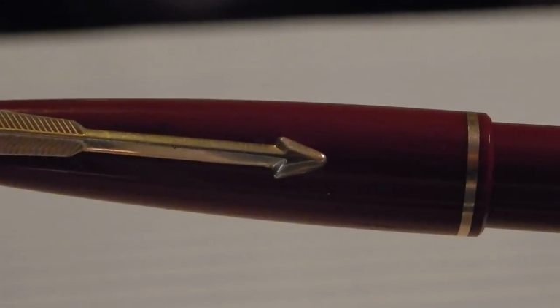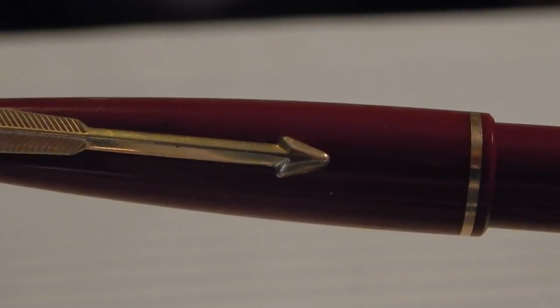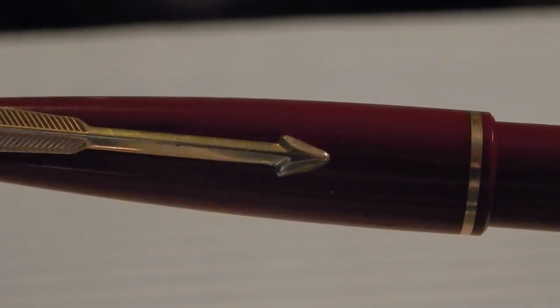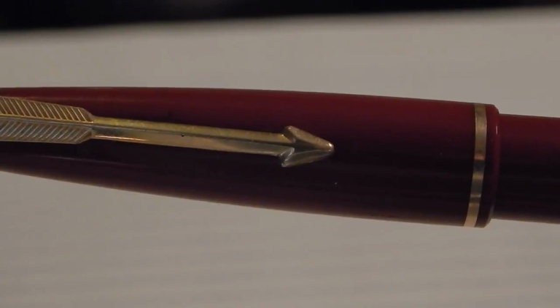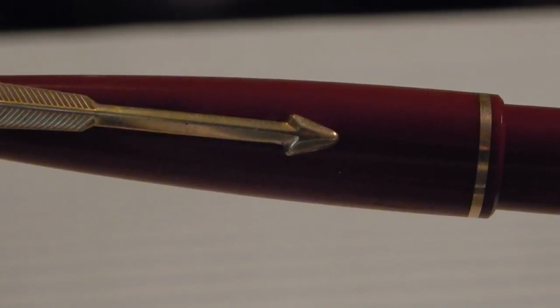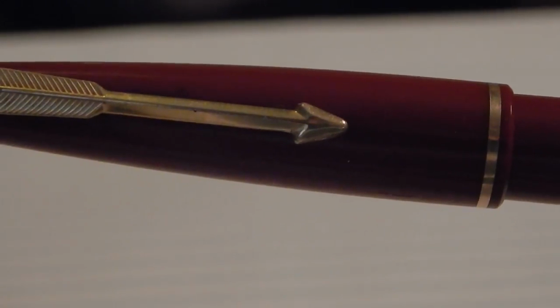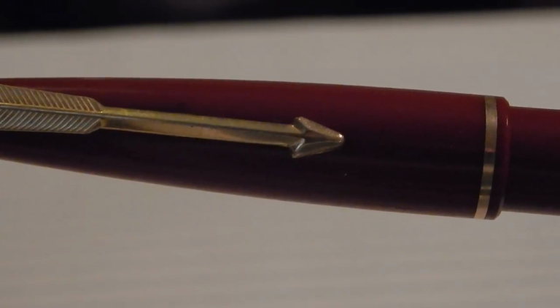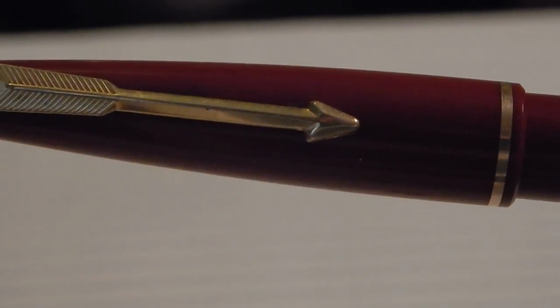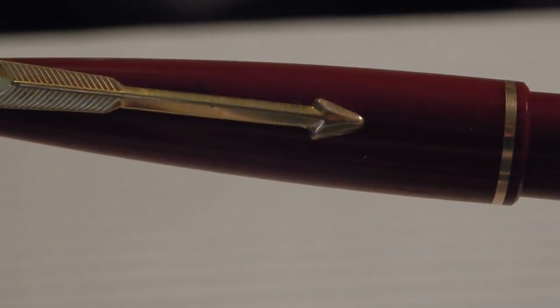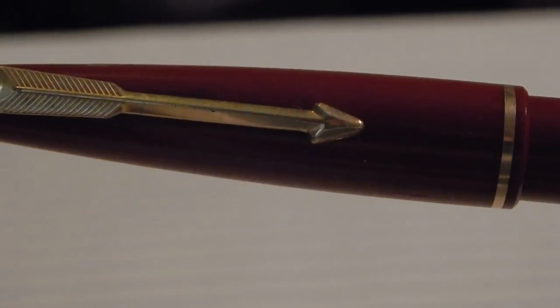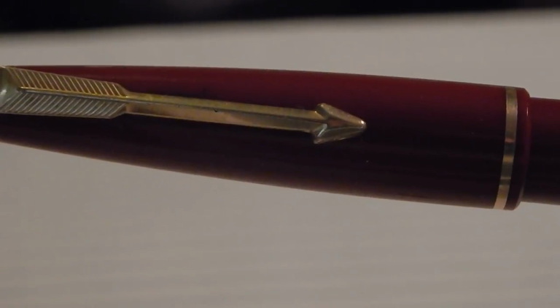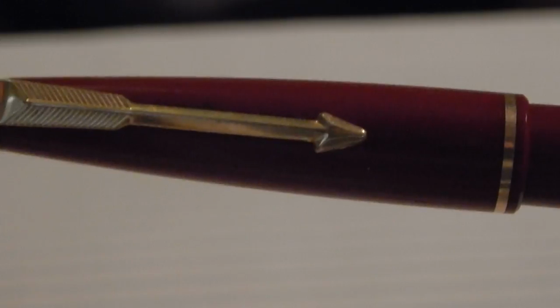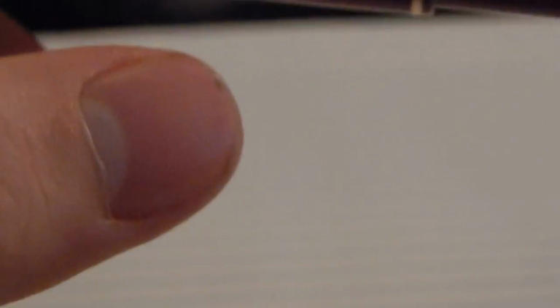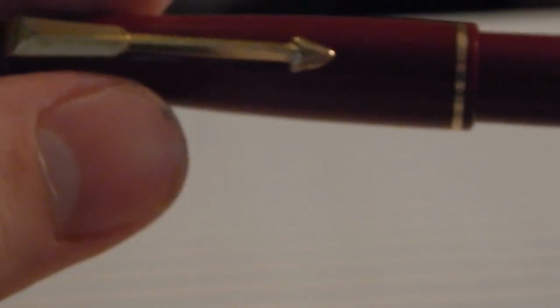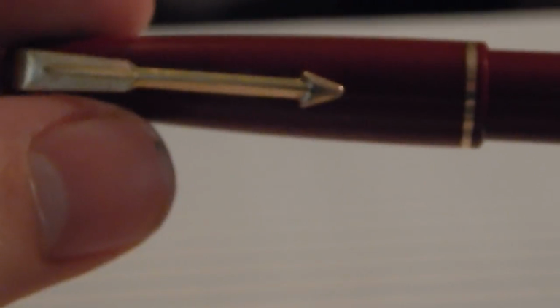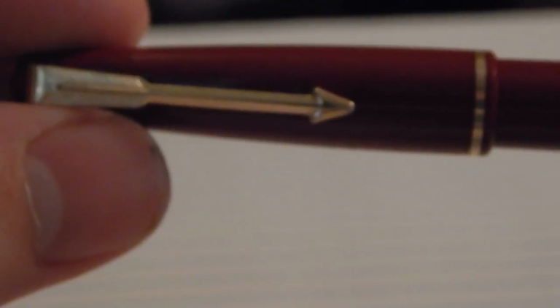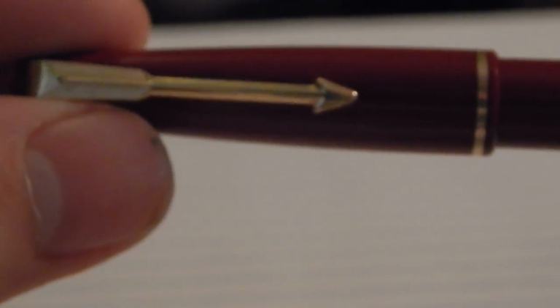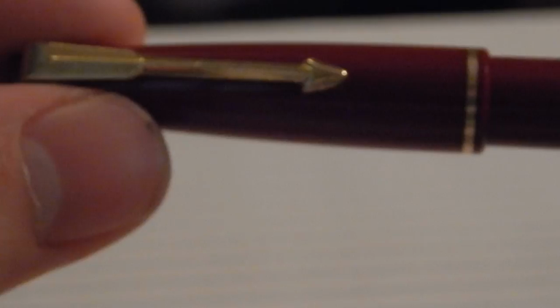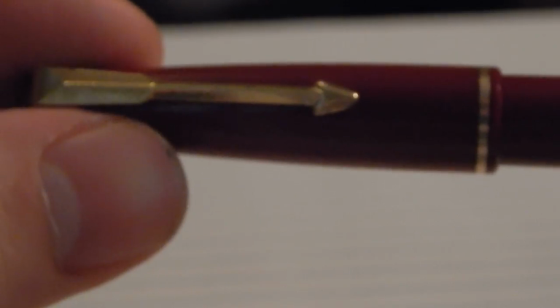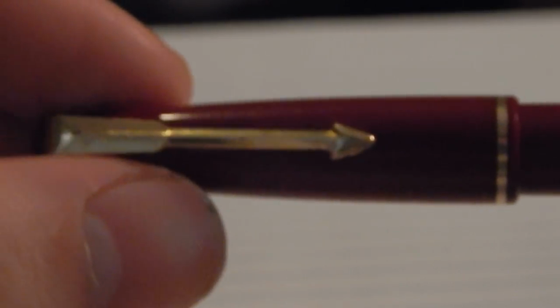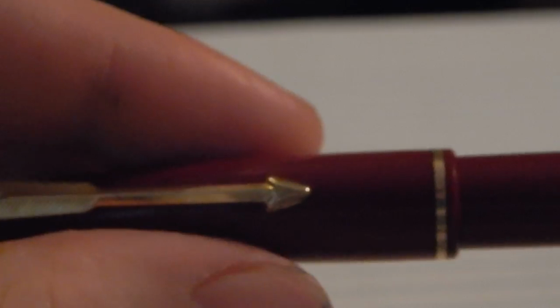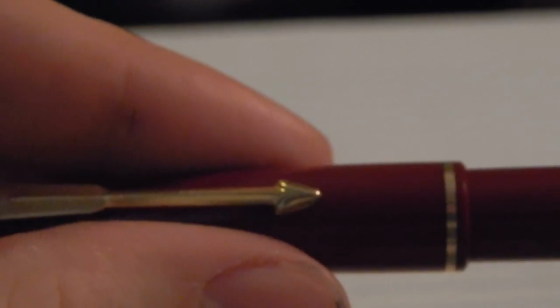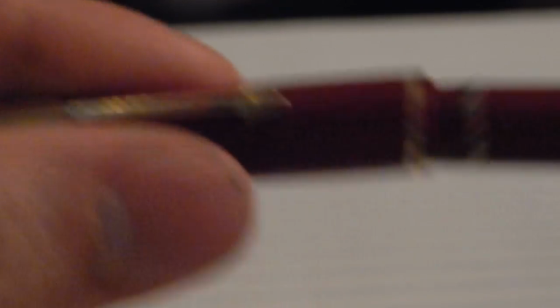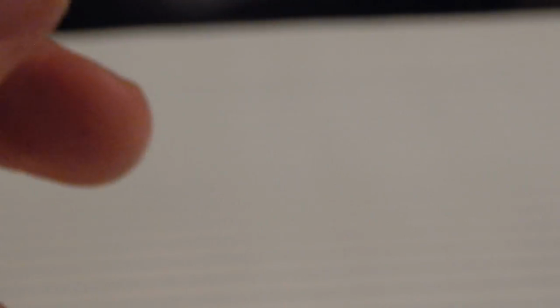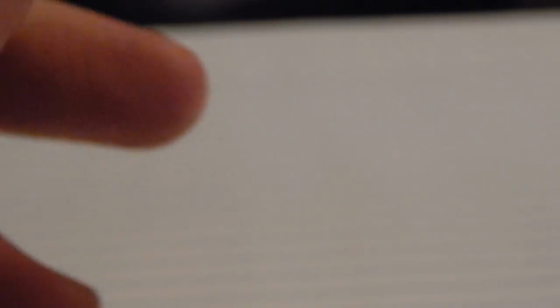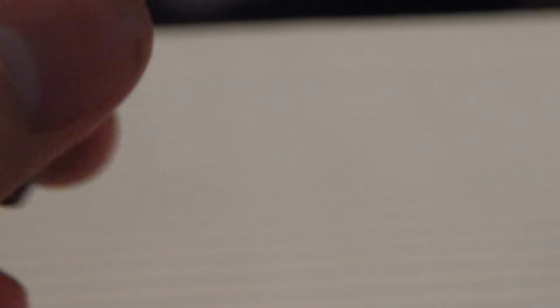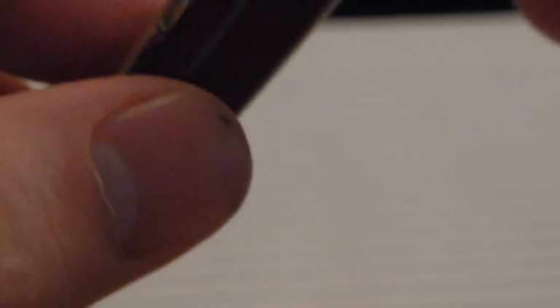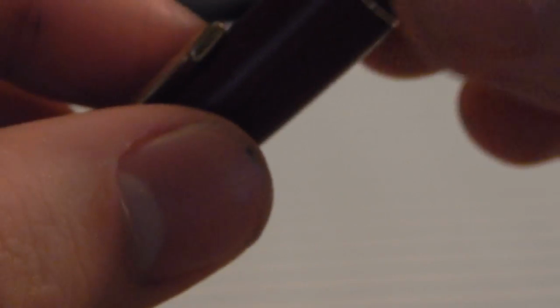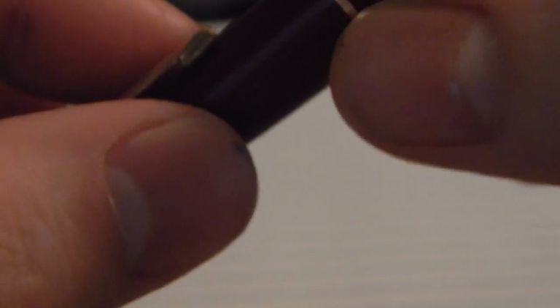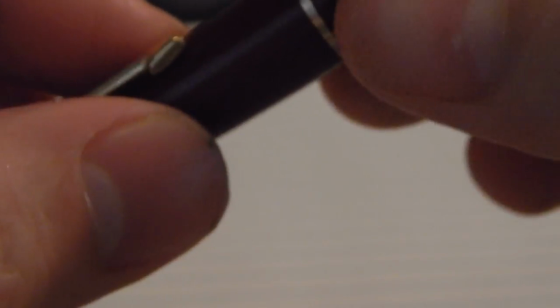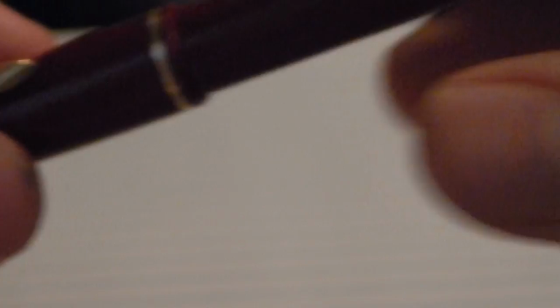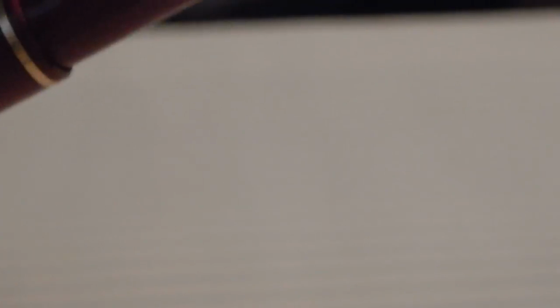What is going on everyone? It is the Fountain Pink Ink Geek coming at you with a review of the Parker 17 Lady. This is a vintage pen, probably made around the 1960s.